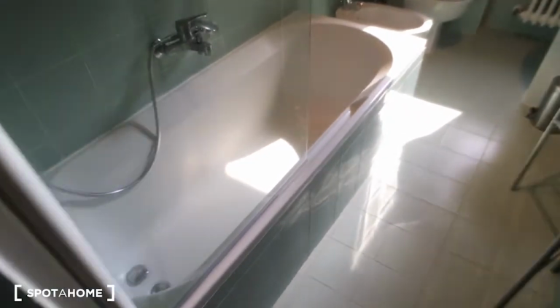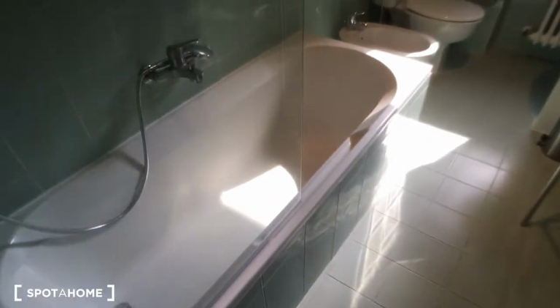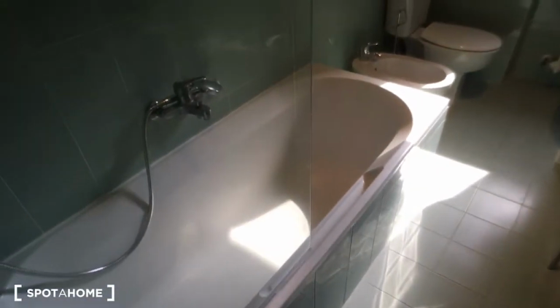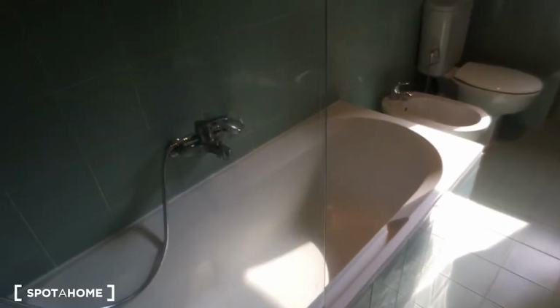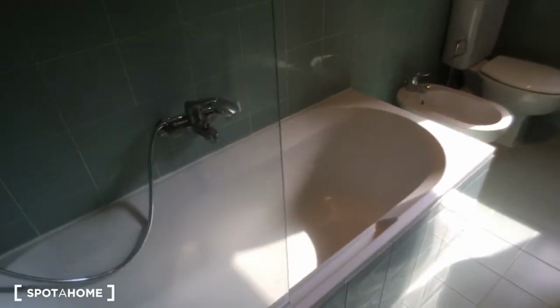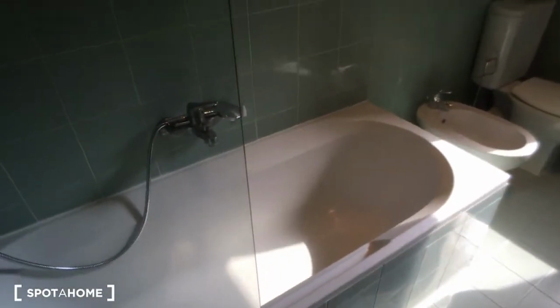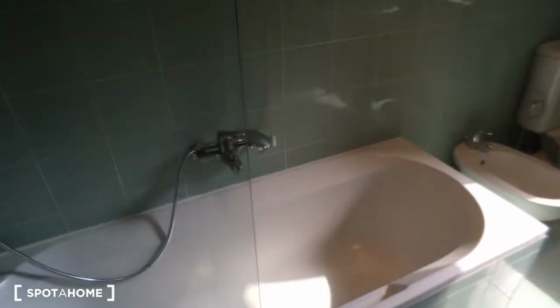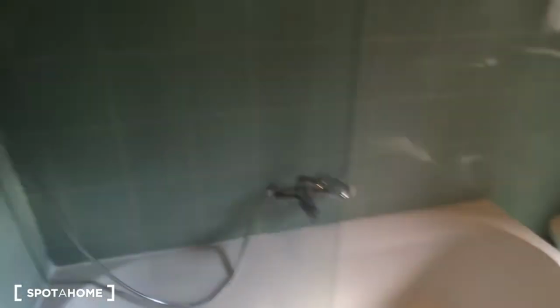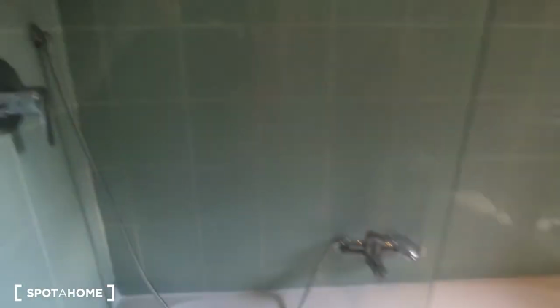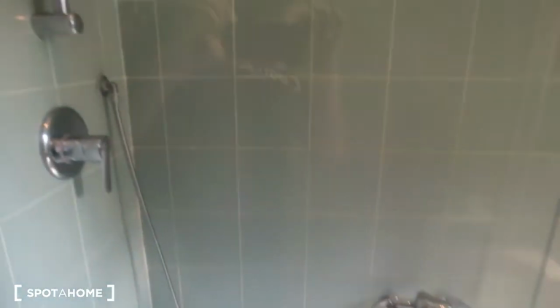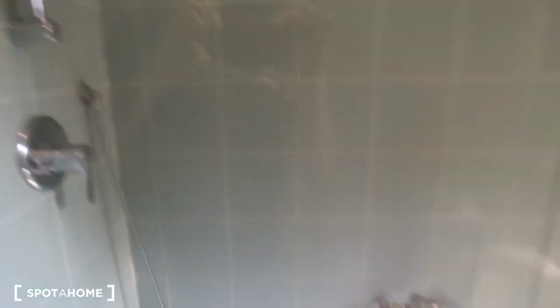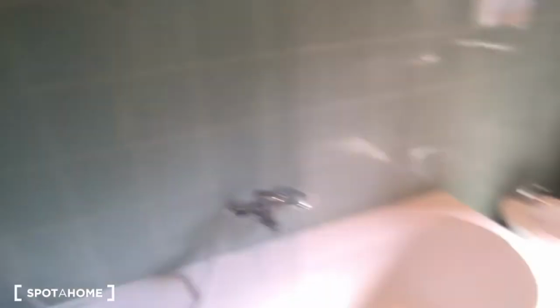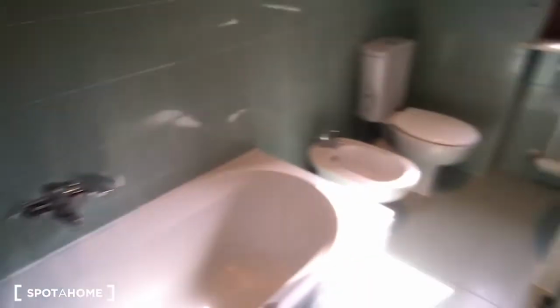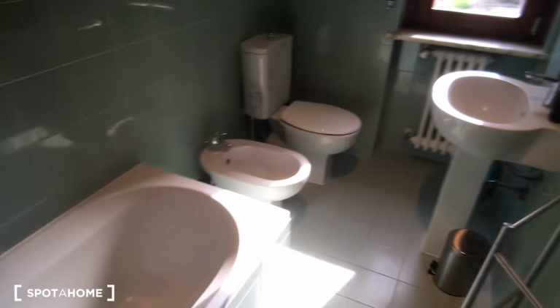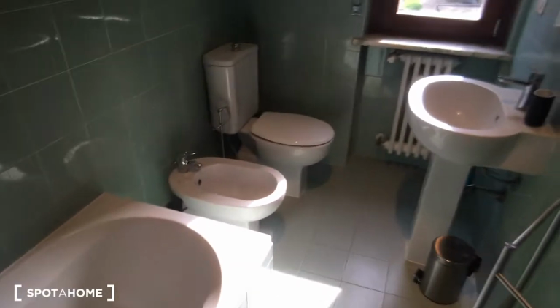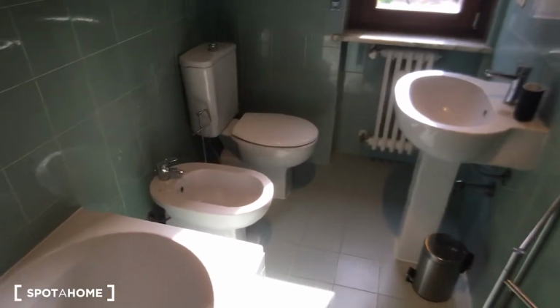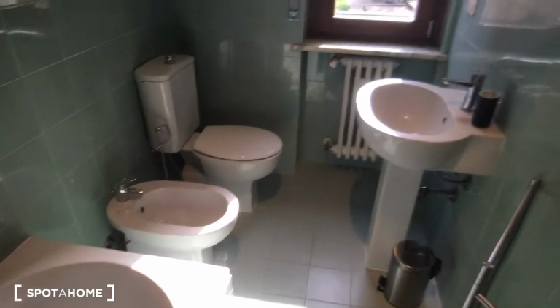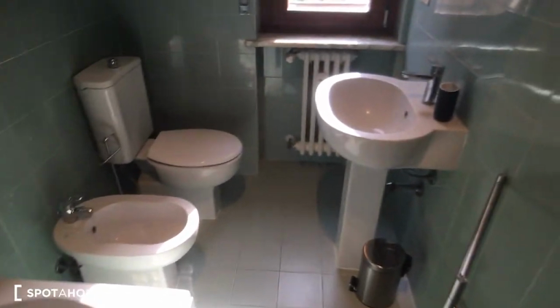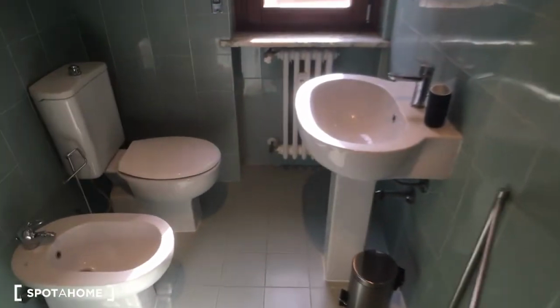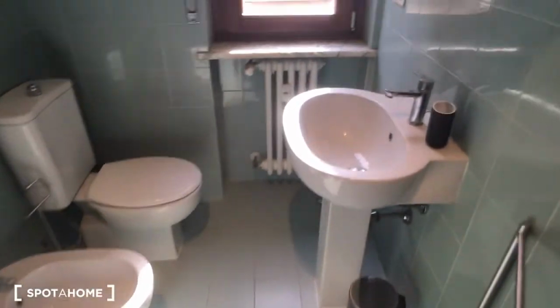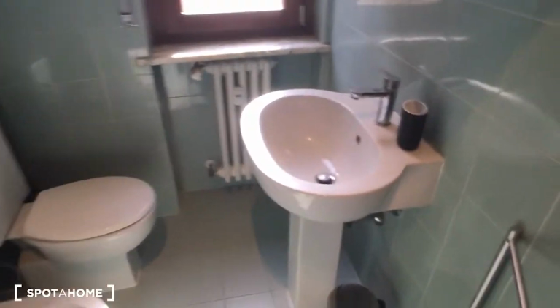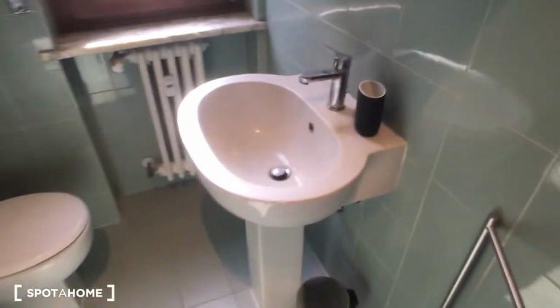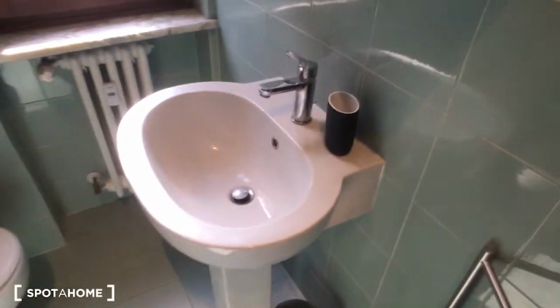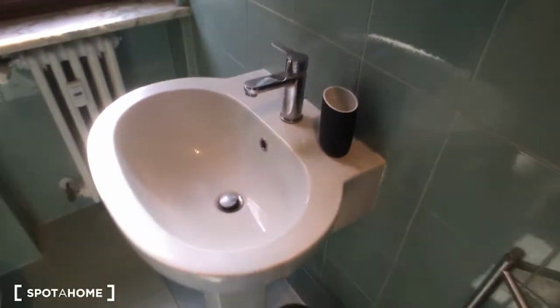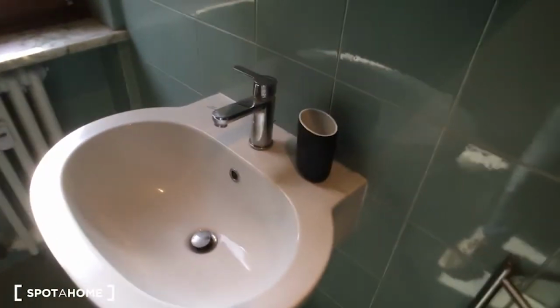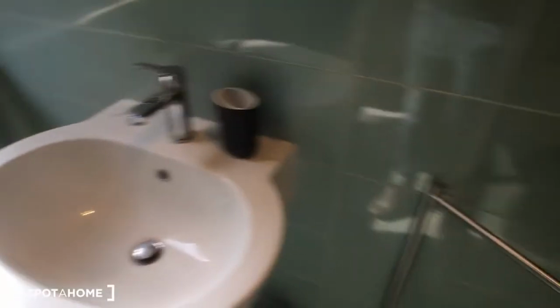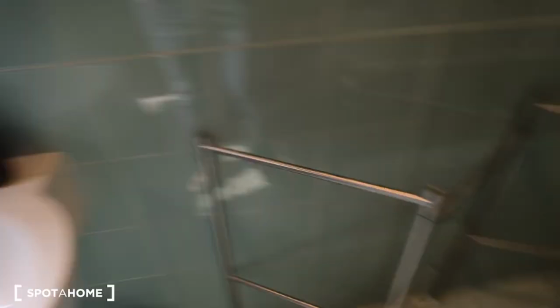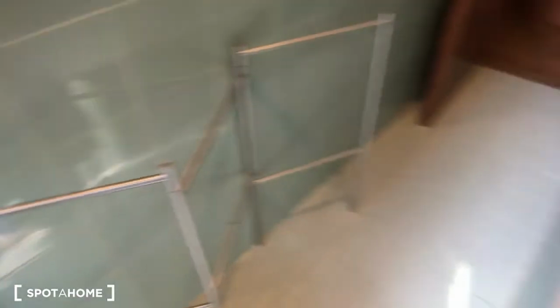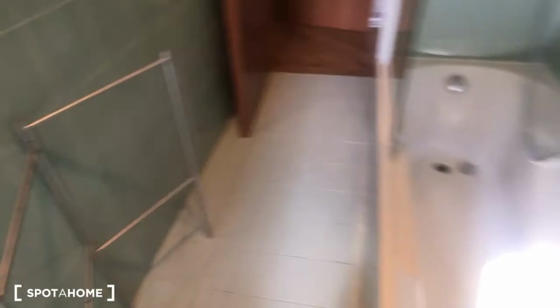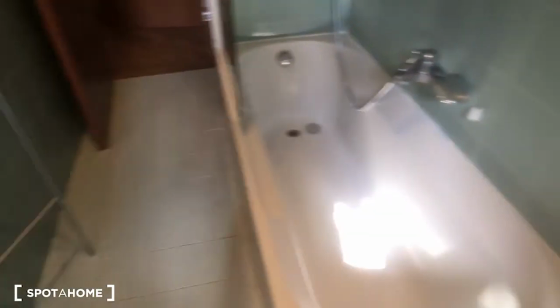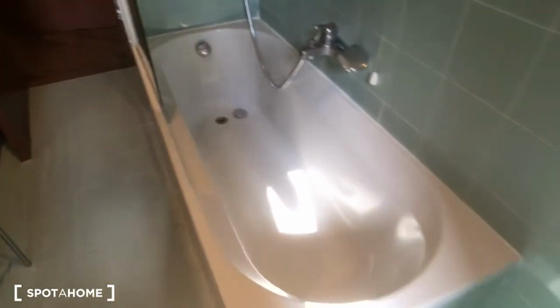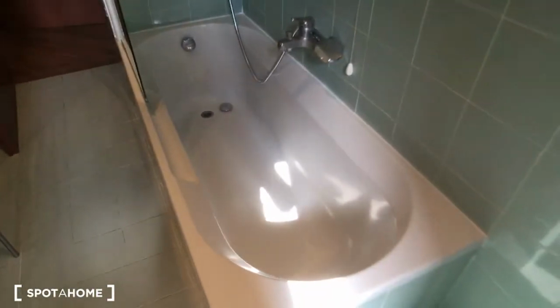The bath is really large as you can see, and very nice. Then there is the toilet and the bidet, and the sink on the right side here. And this is the view of the bath.